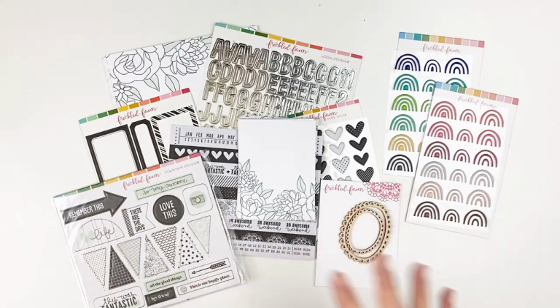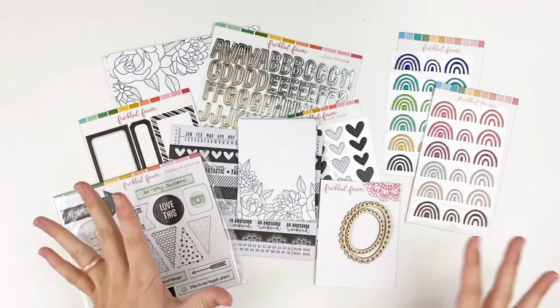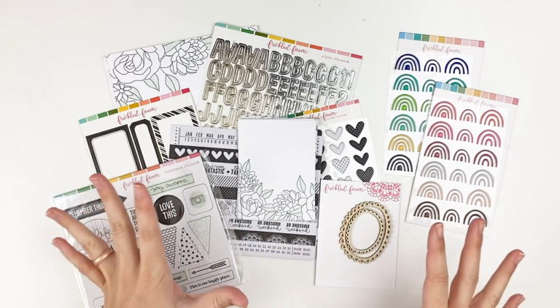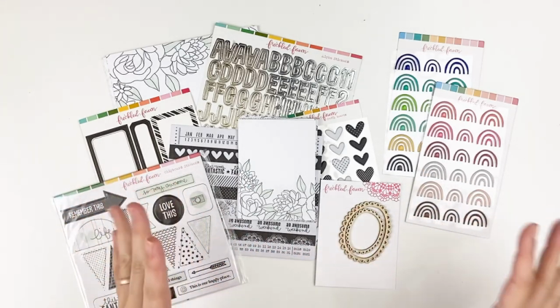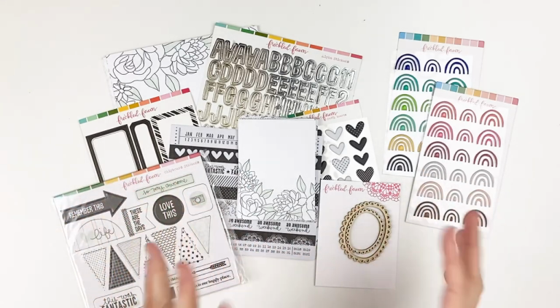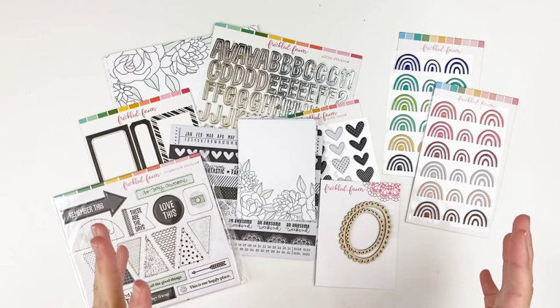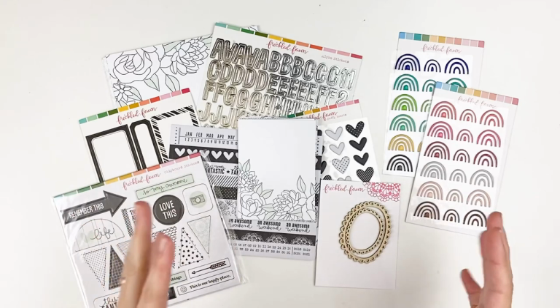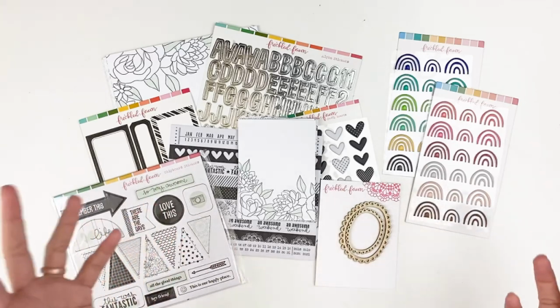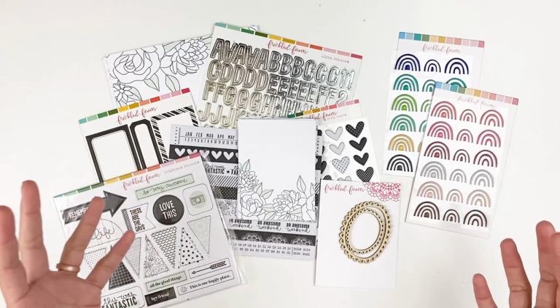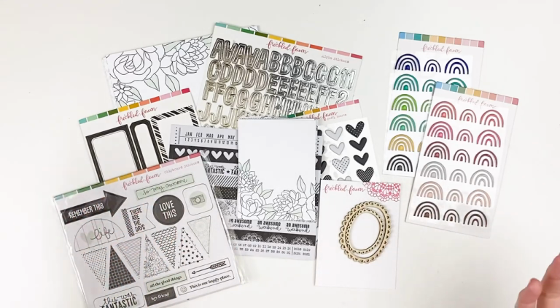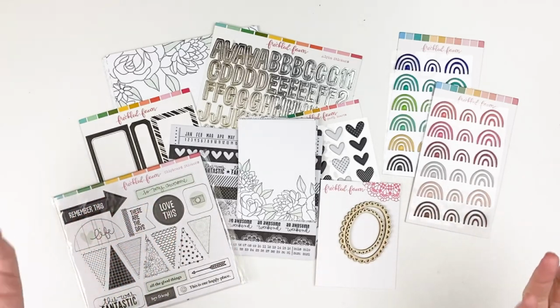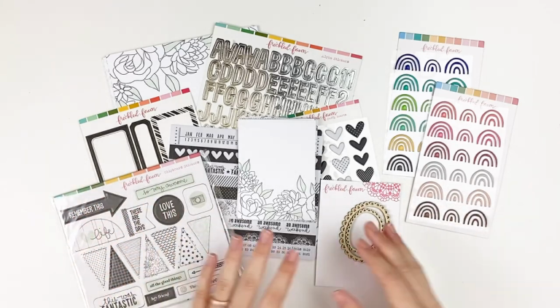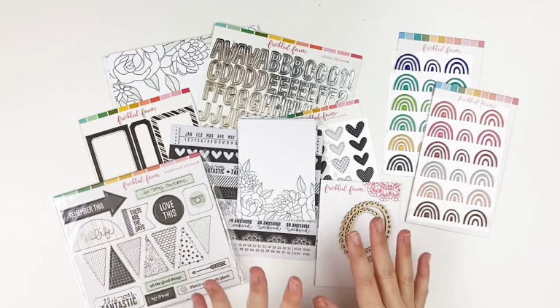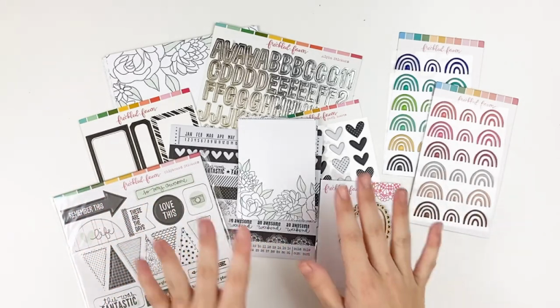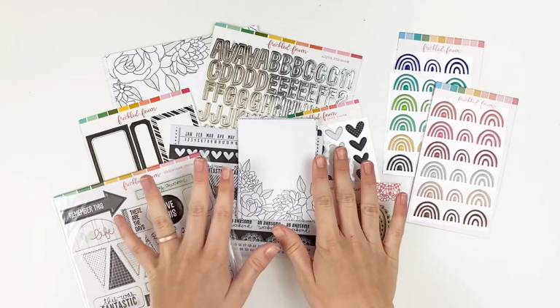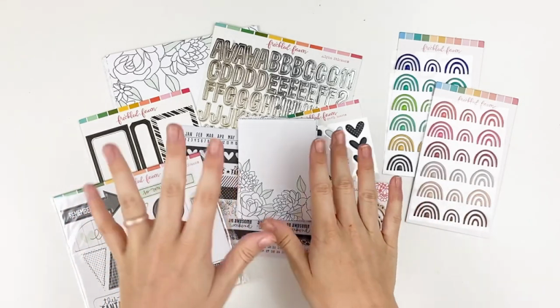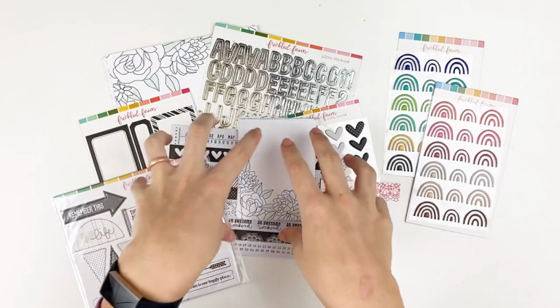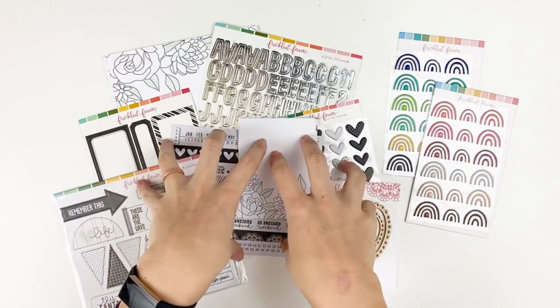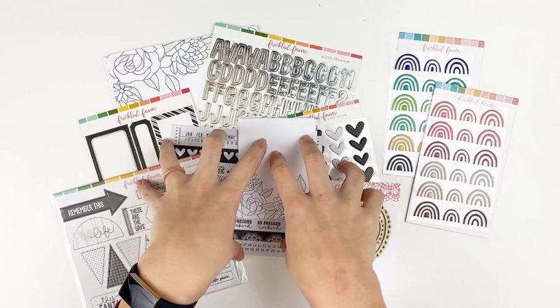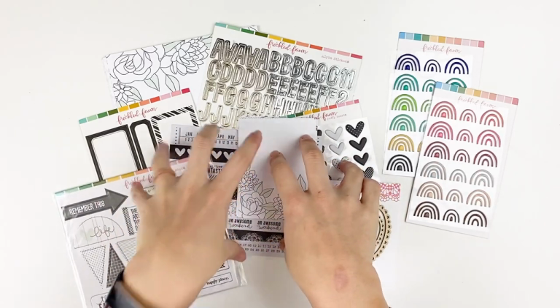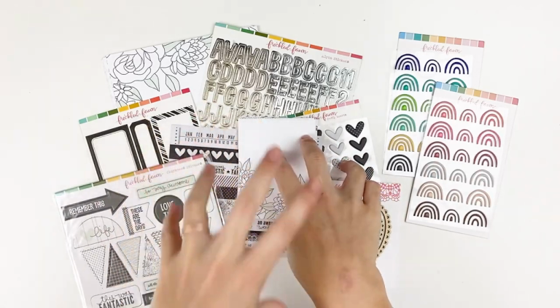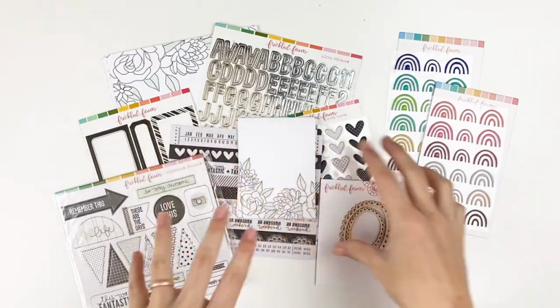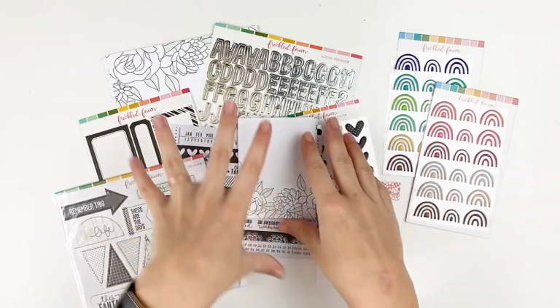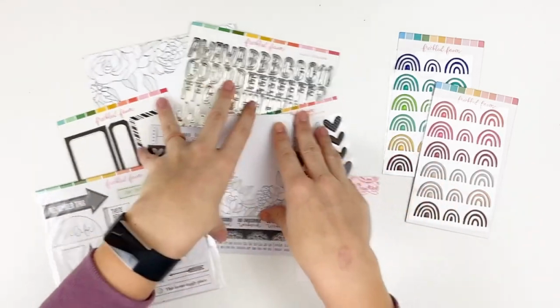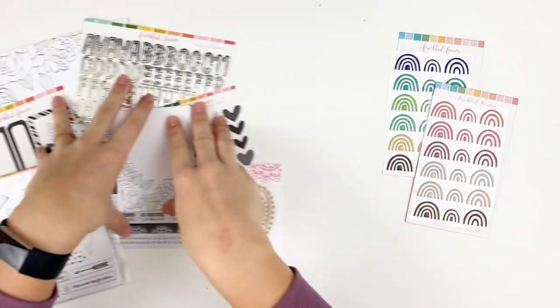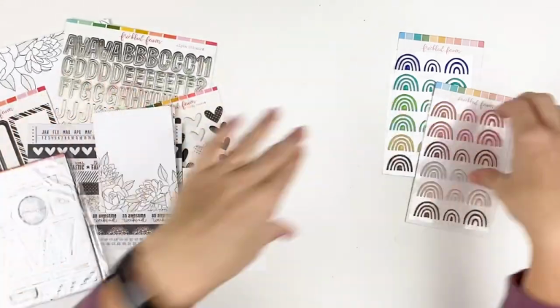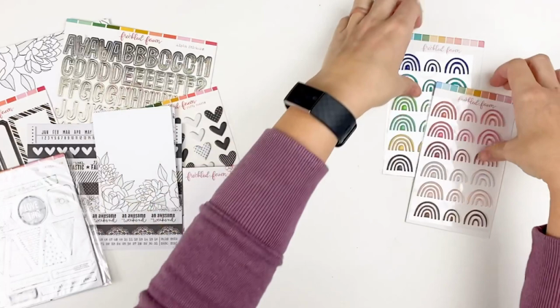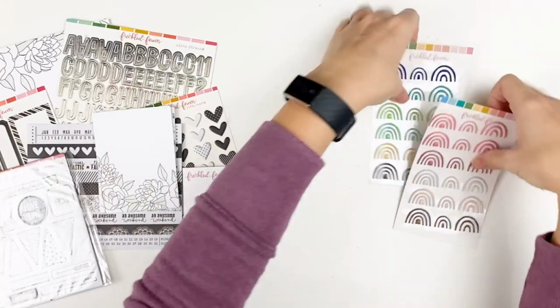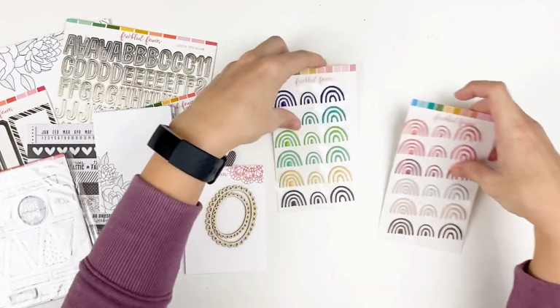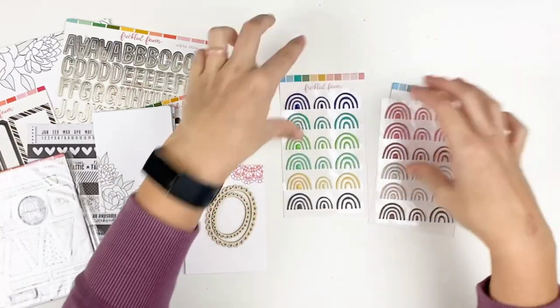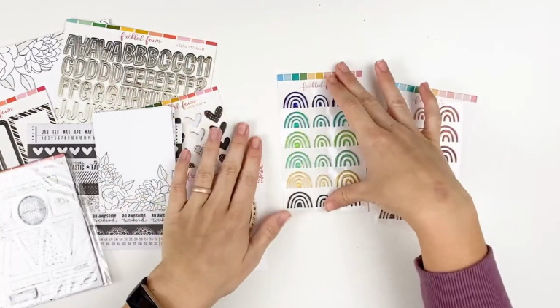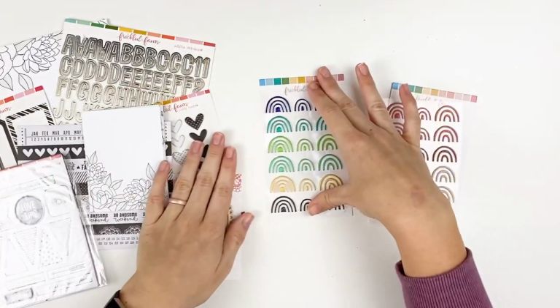I love that they have a variety of options depending on what works for you and the type of projects you're creating. Let's dive in and take a look at the December kit and add-ons. Let's talk about the add-ons first because these are not part of the kit — they are a separate element in the shop.